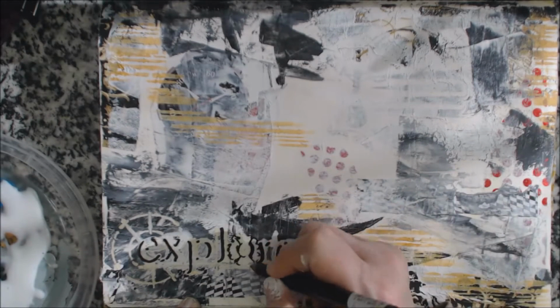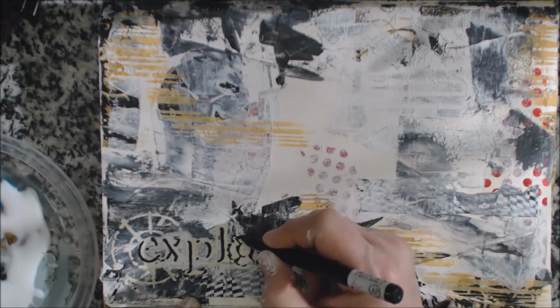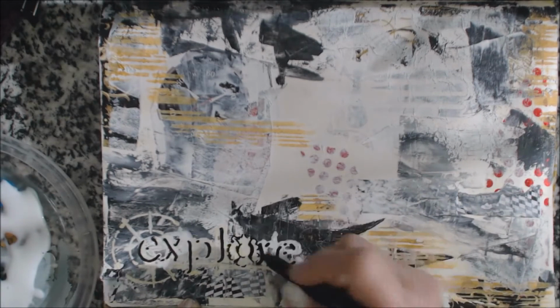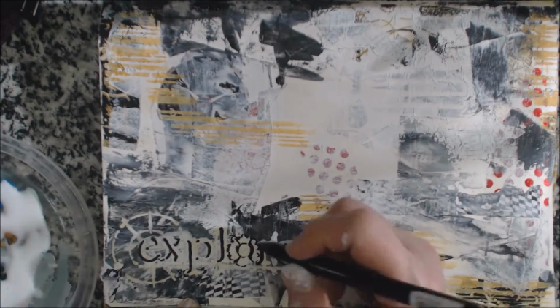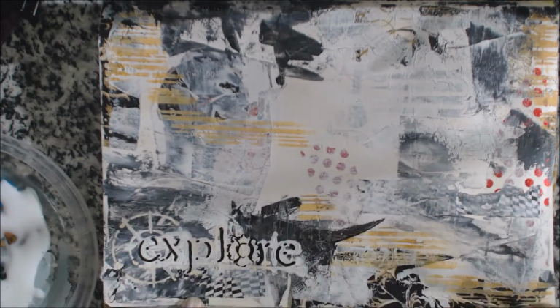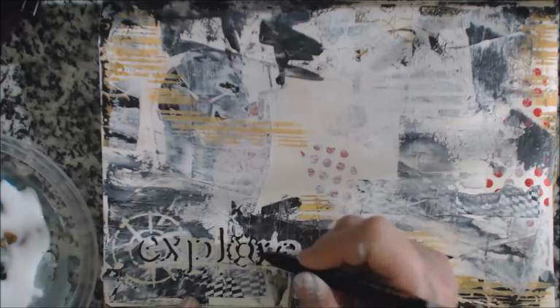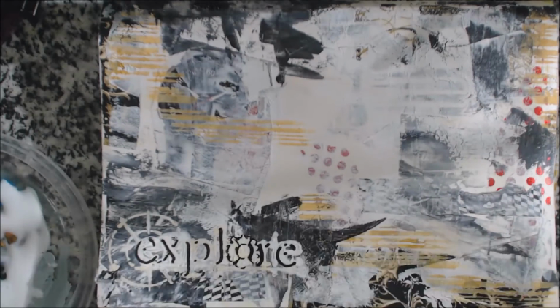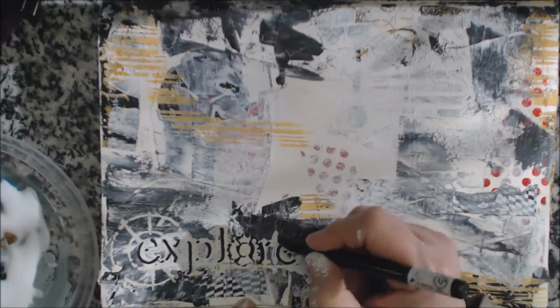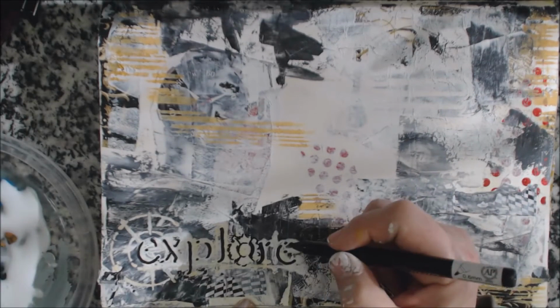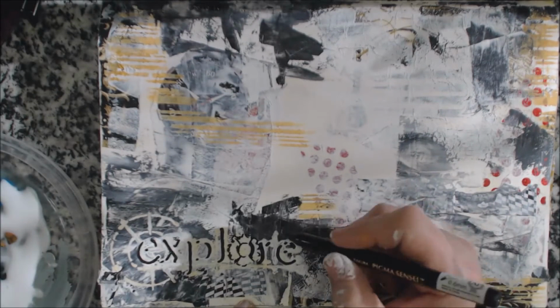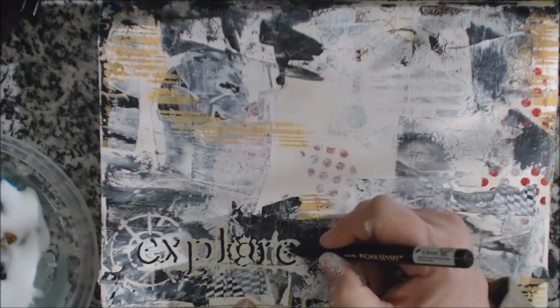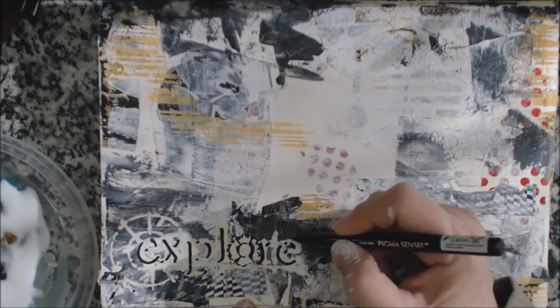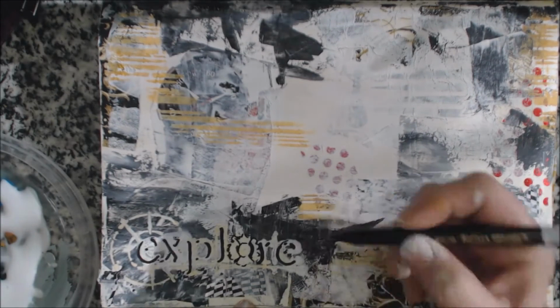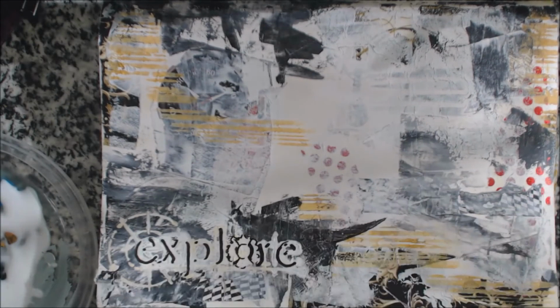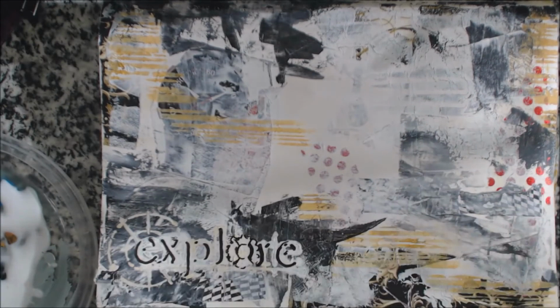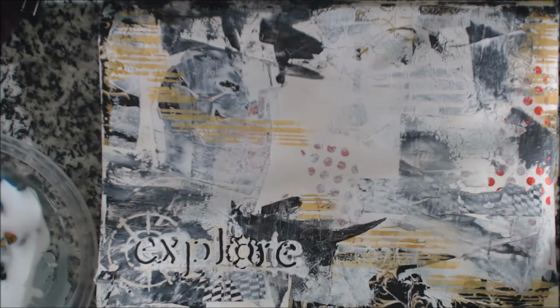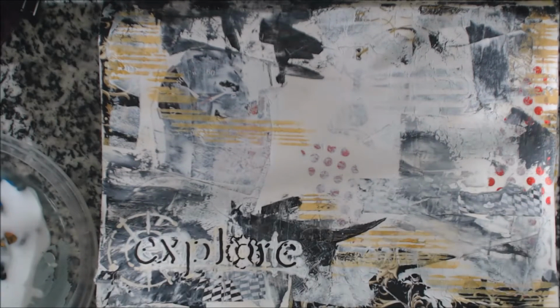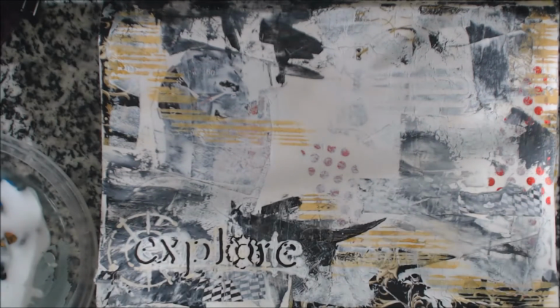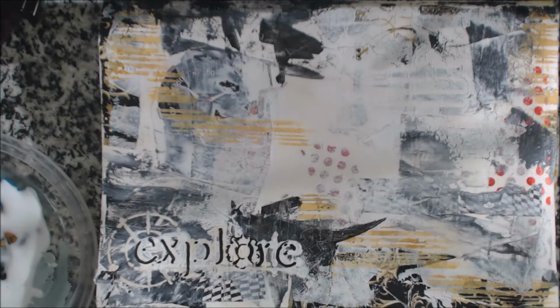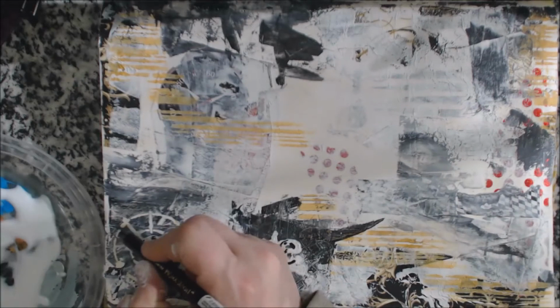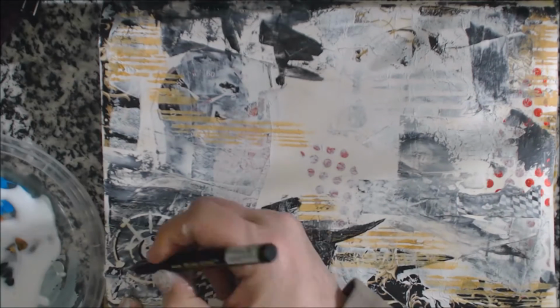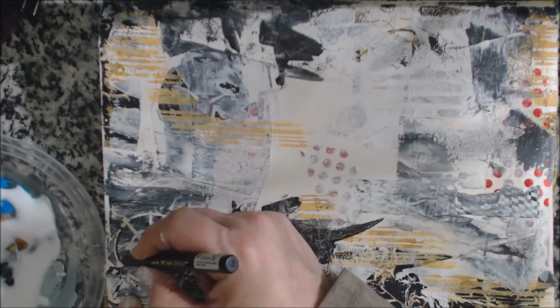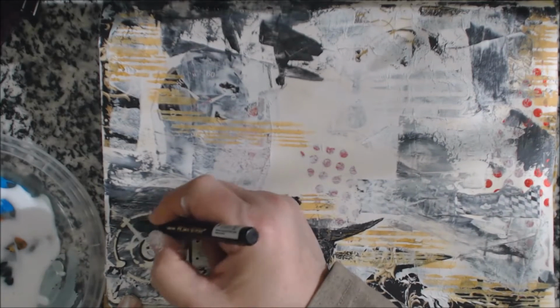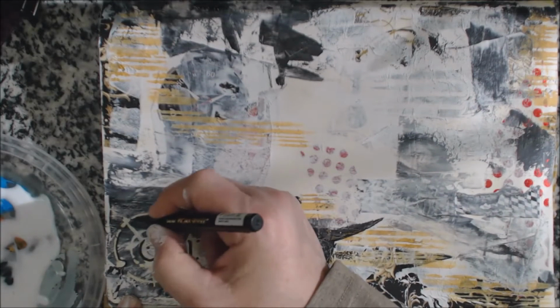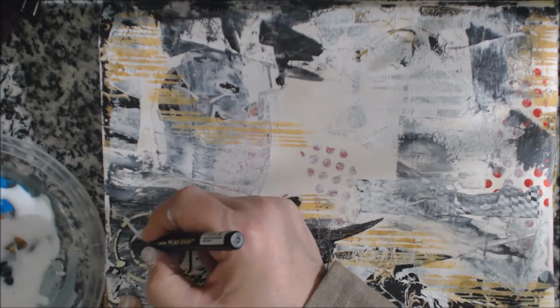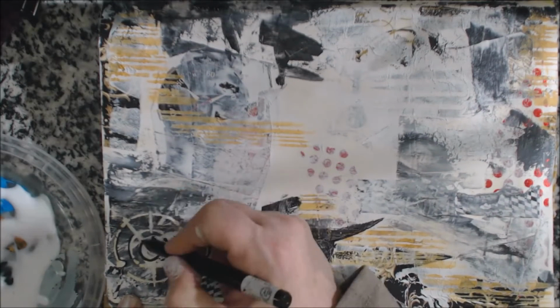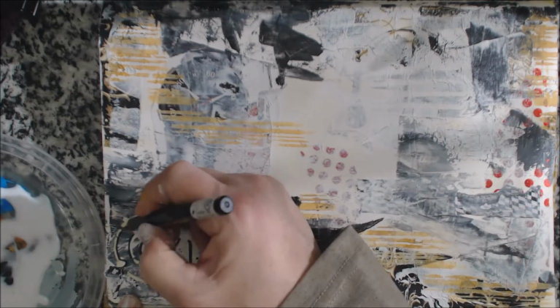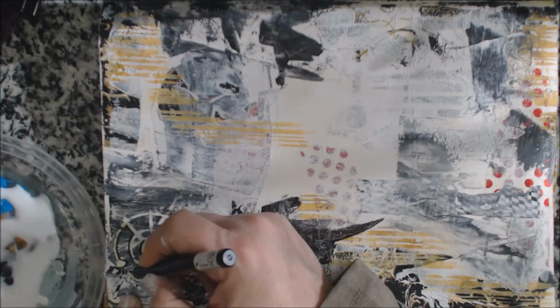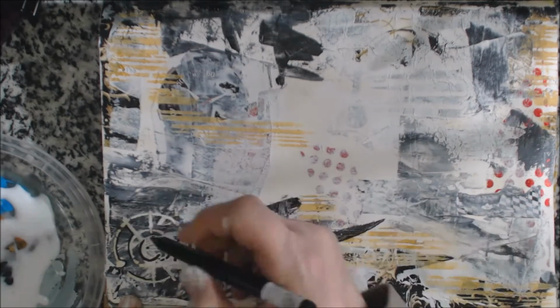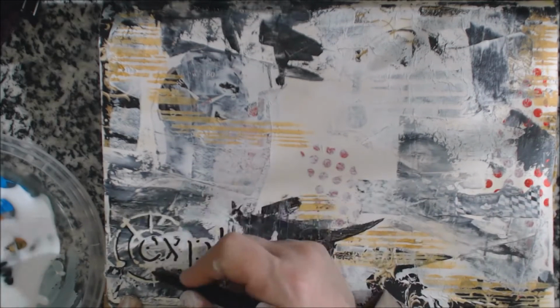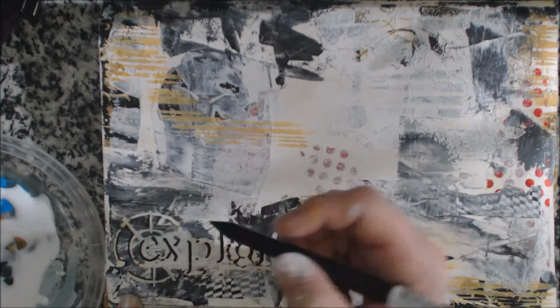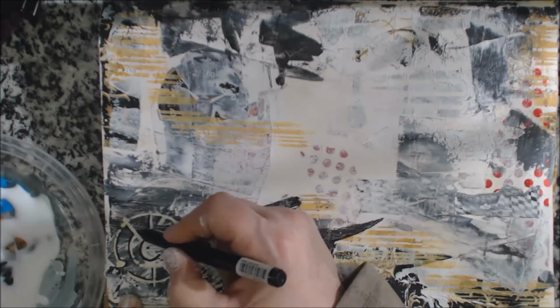There's really no mistakes with this type of mixed media work. So there it is and I'm pretty happy with the way it's turned out.